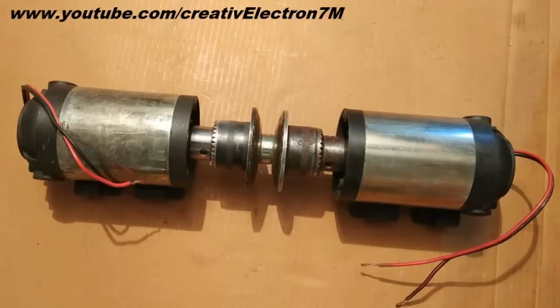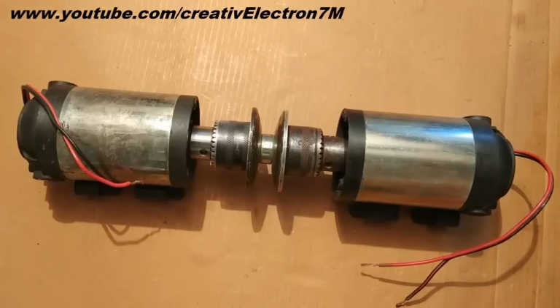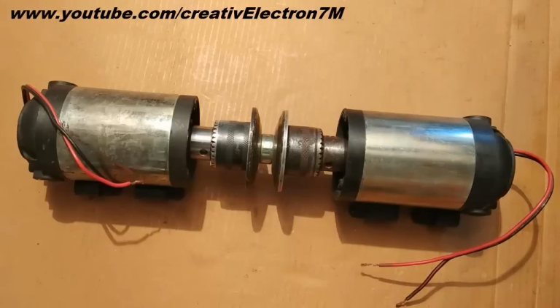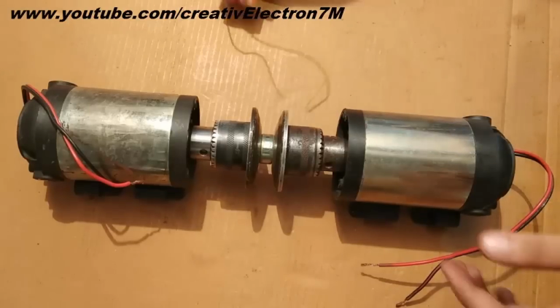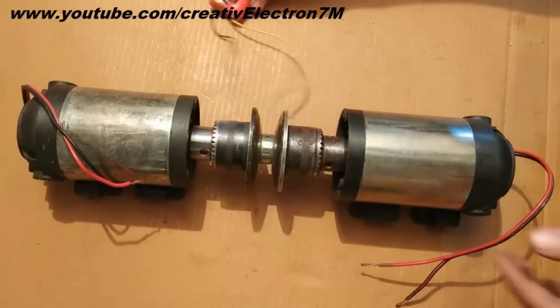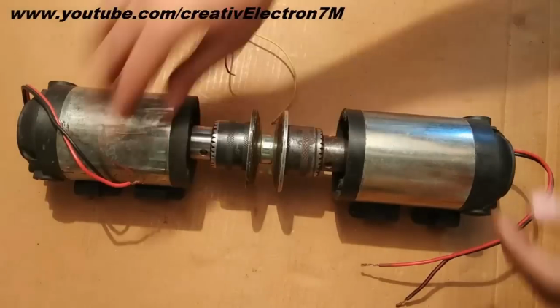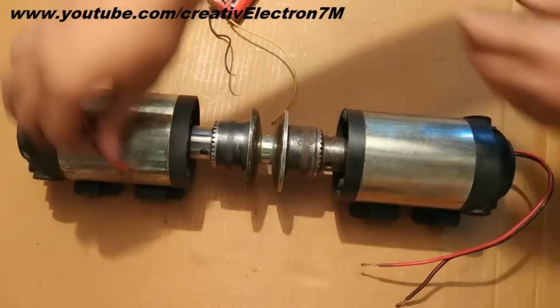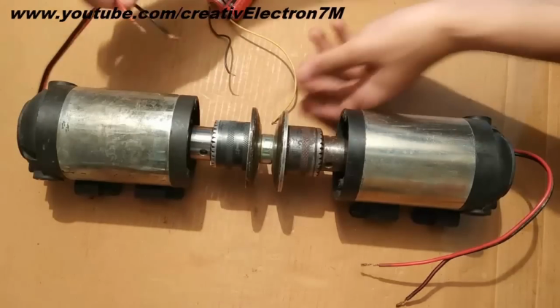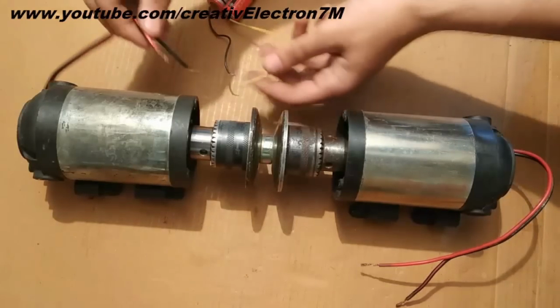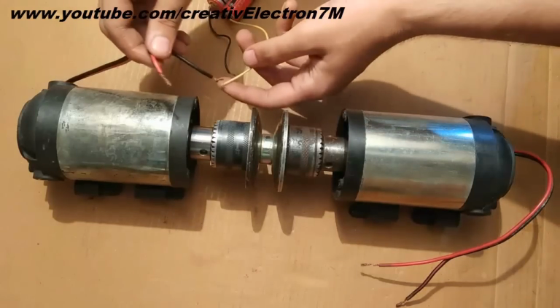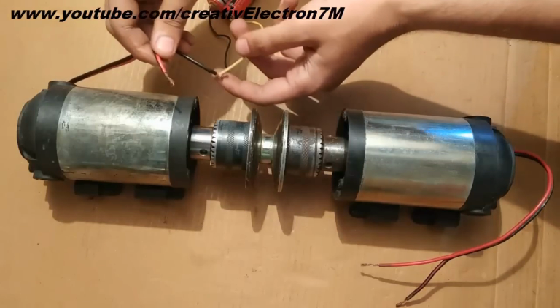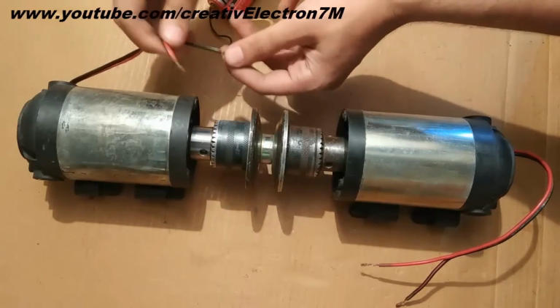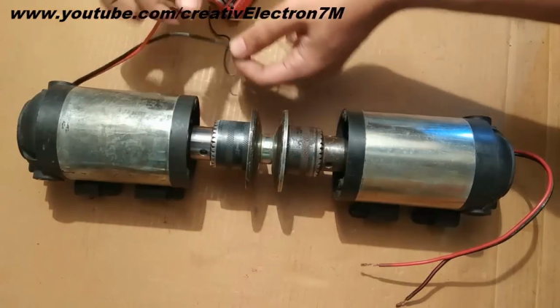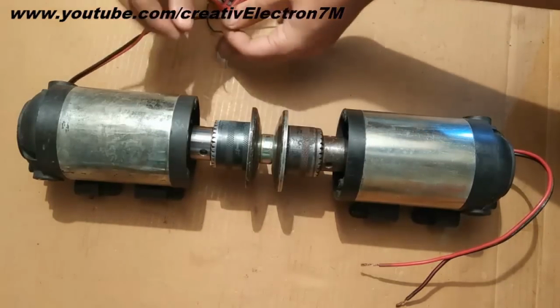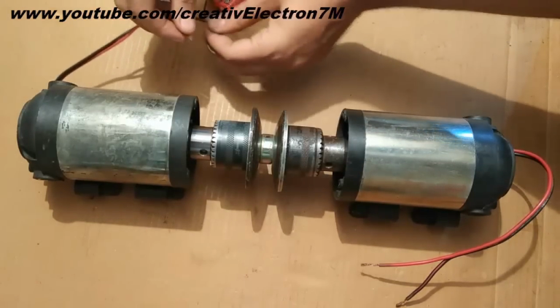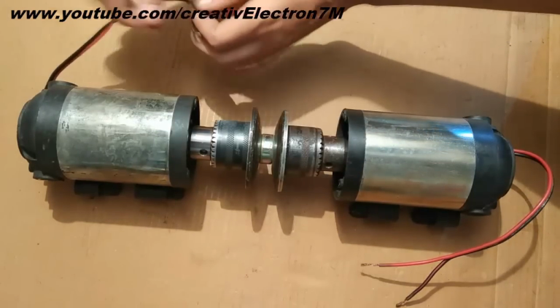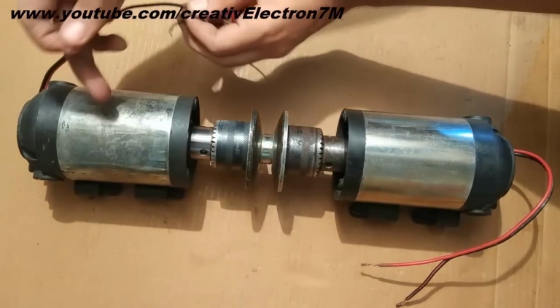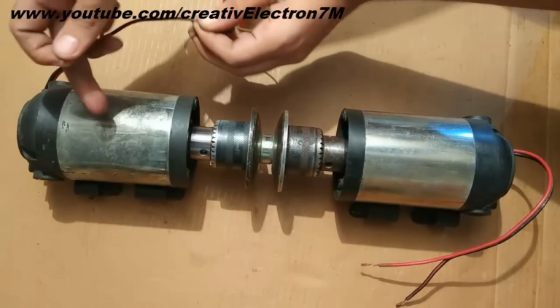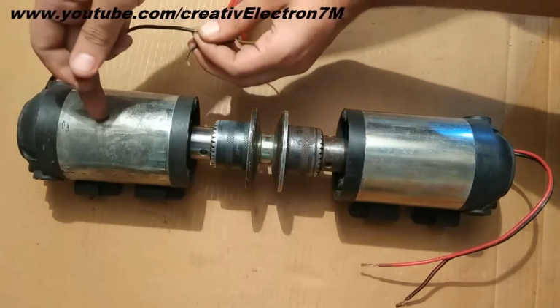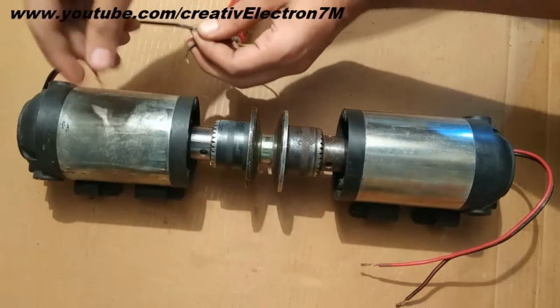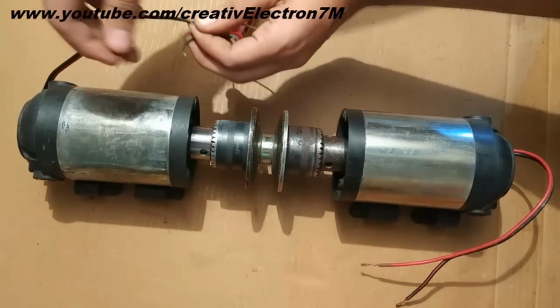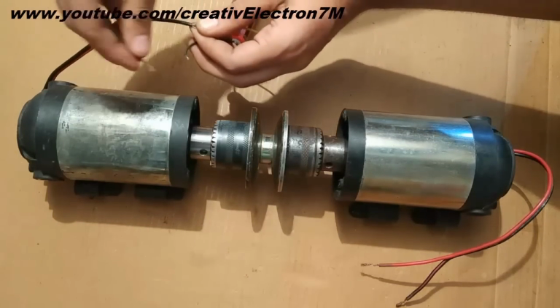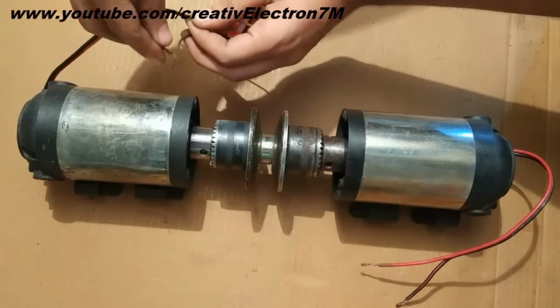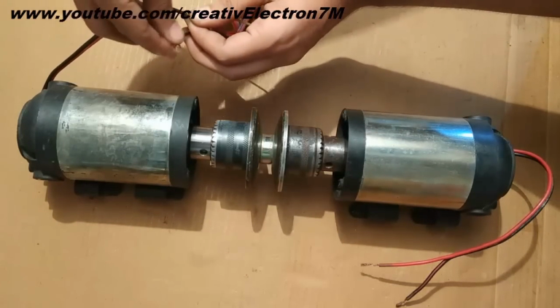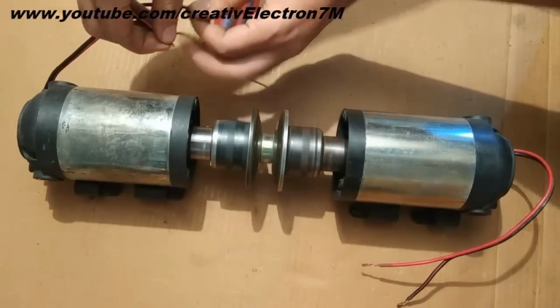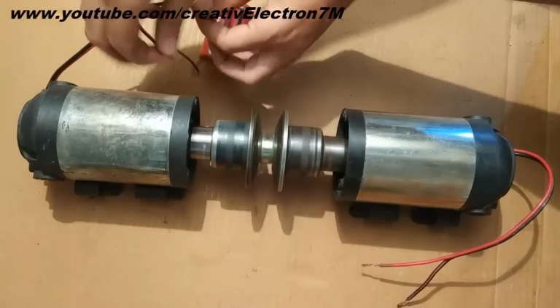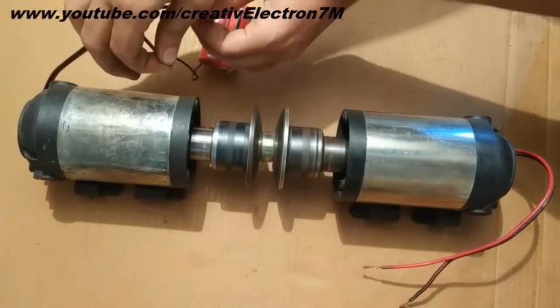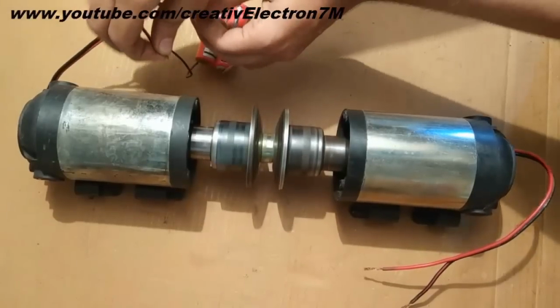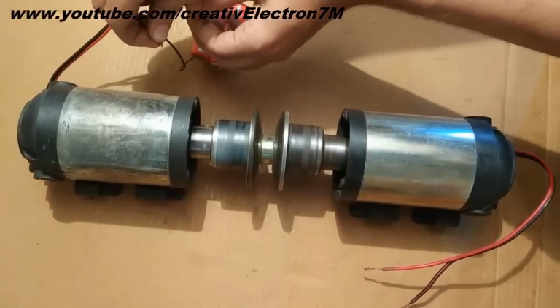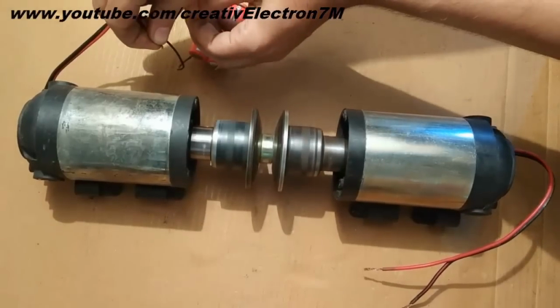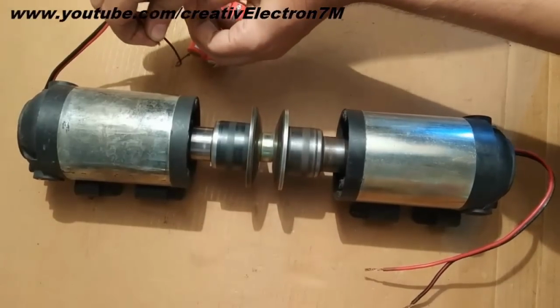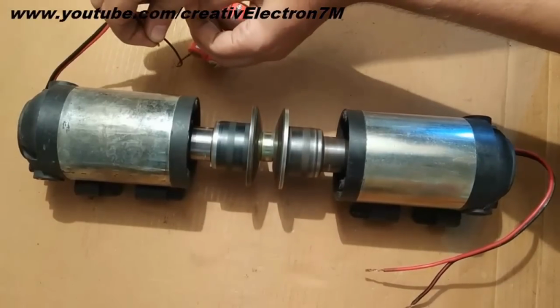I am going to operate this DC motor. Operating only this DC motor, you can see that the entire system has started operating.